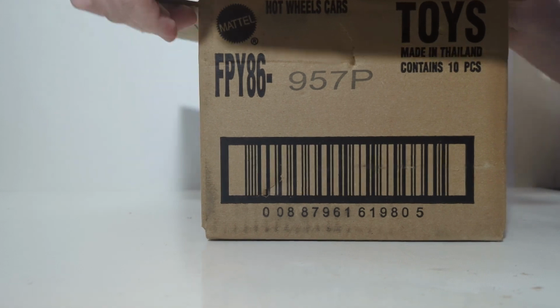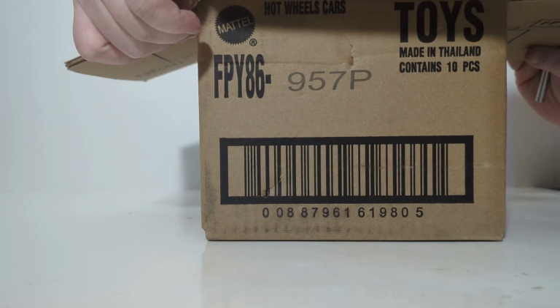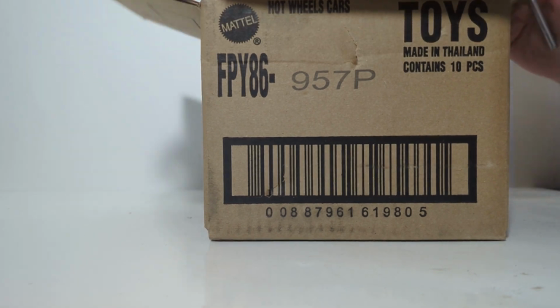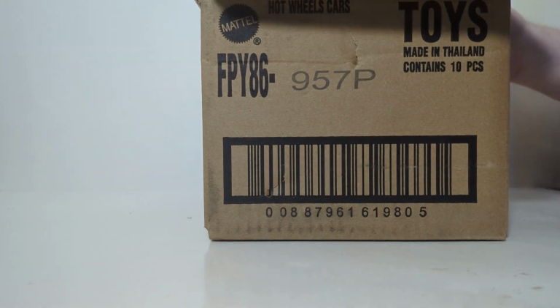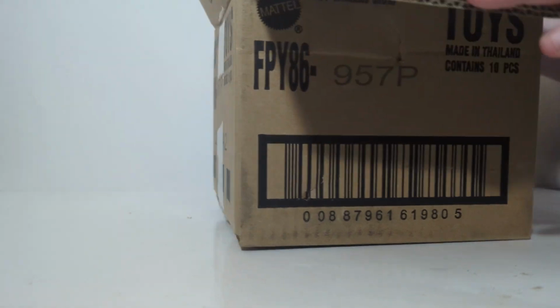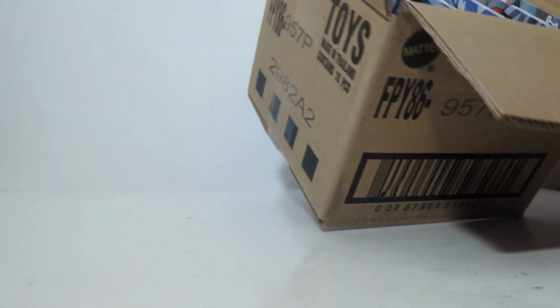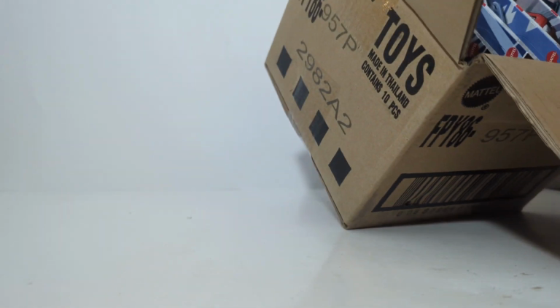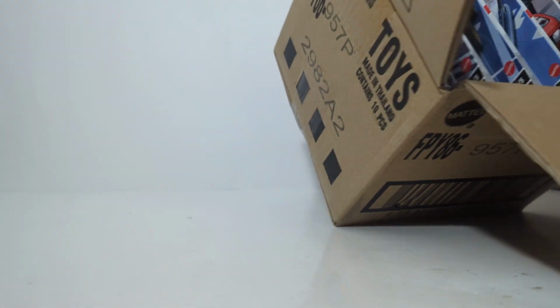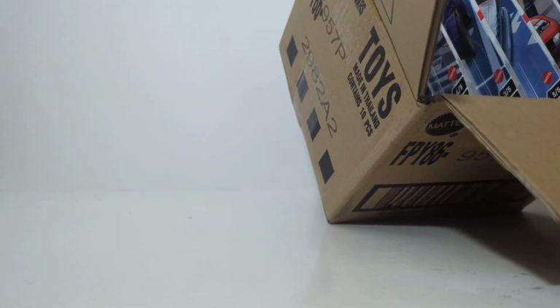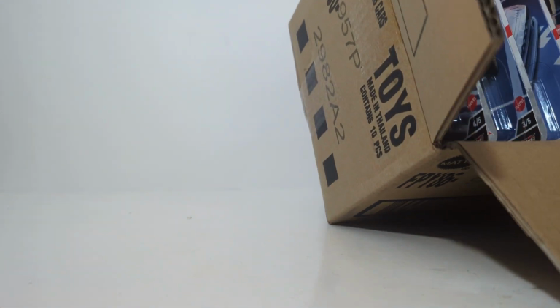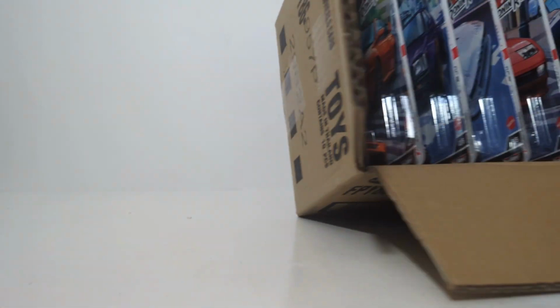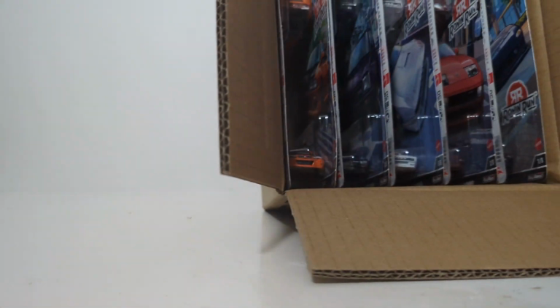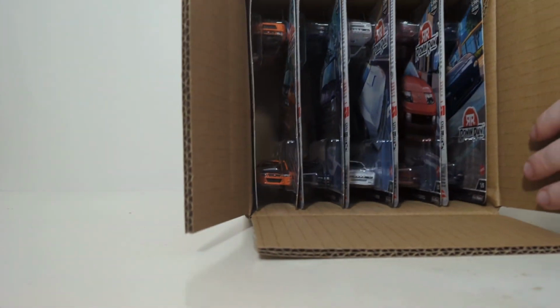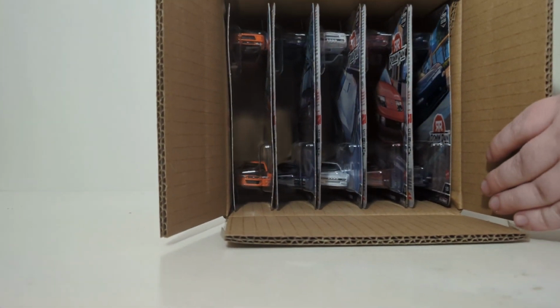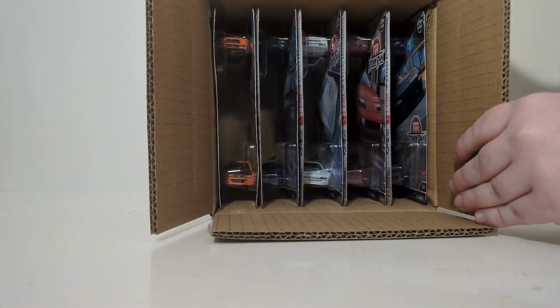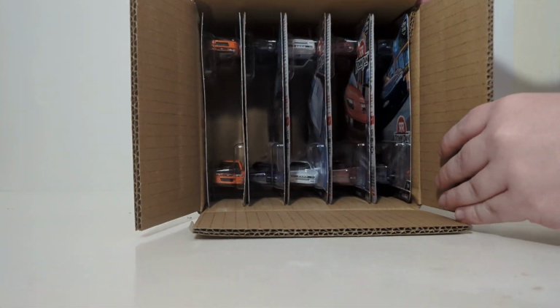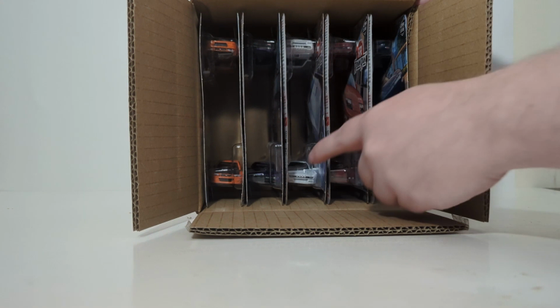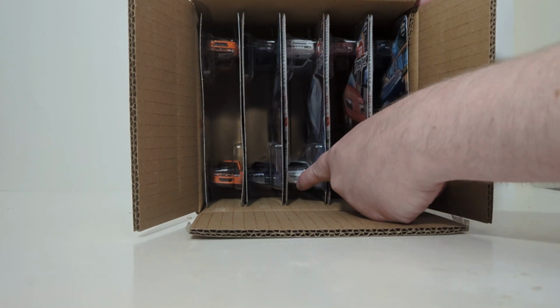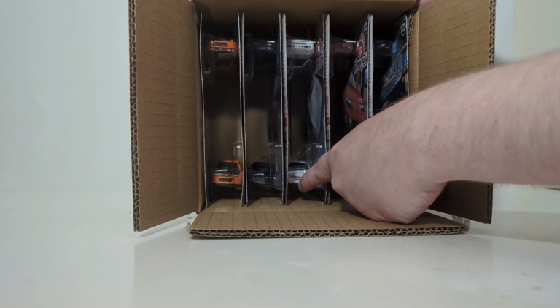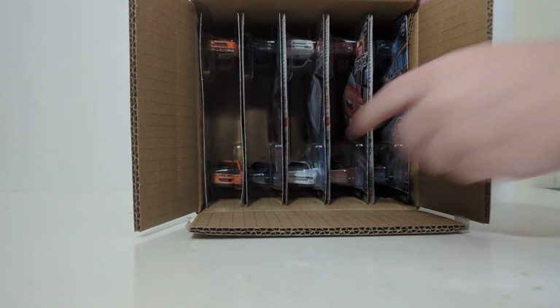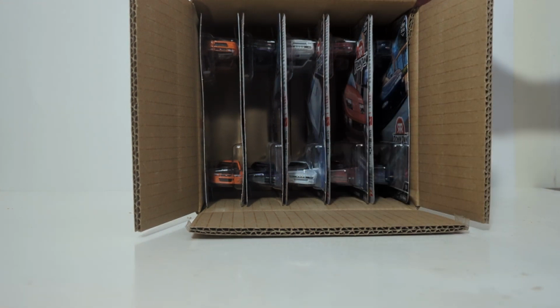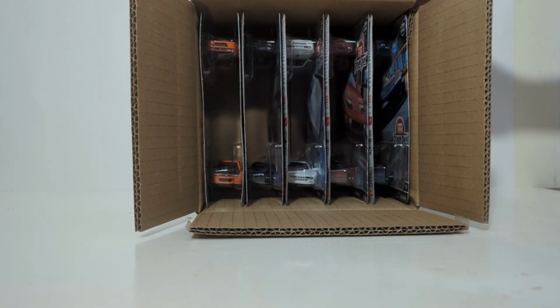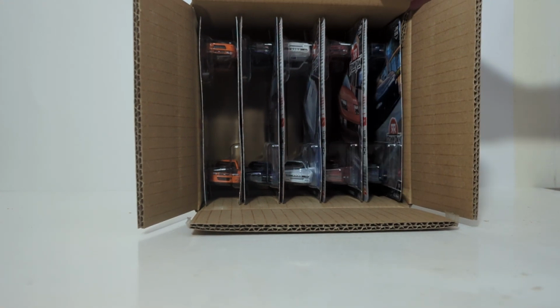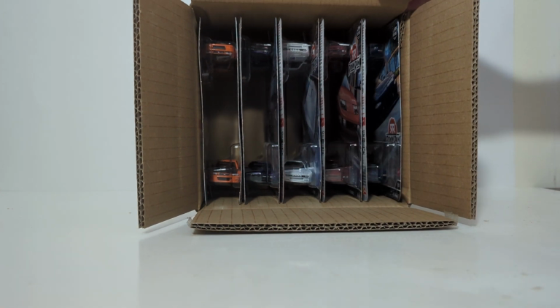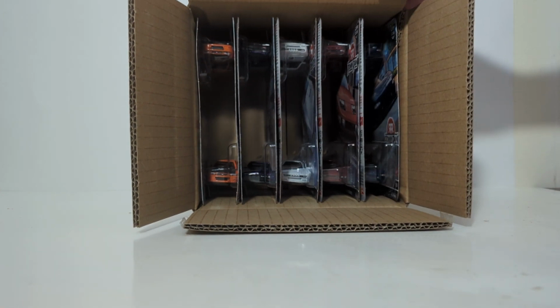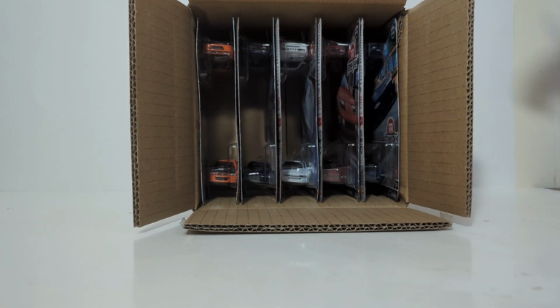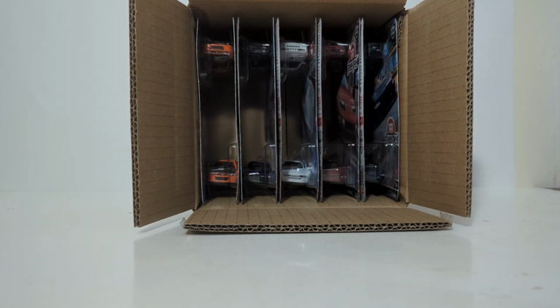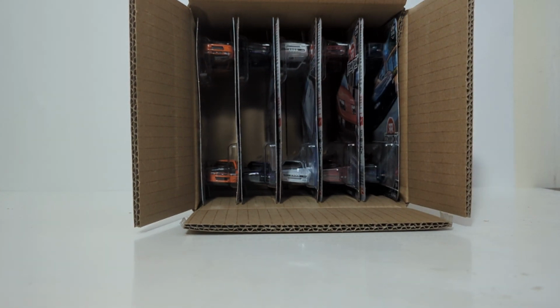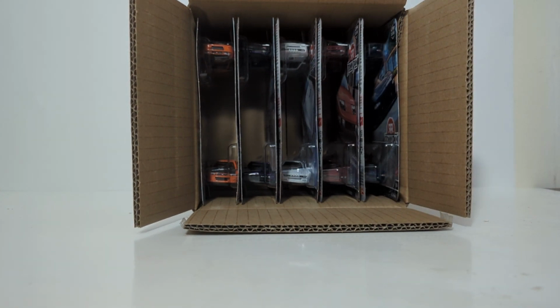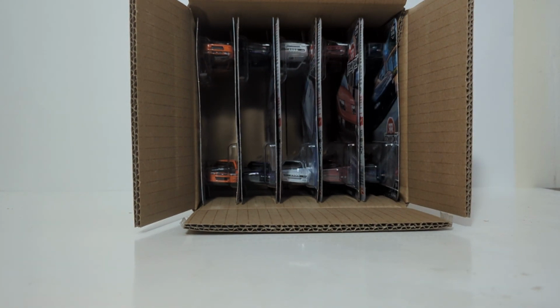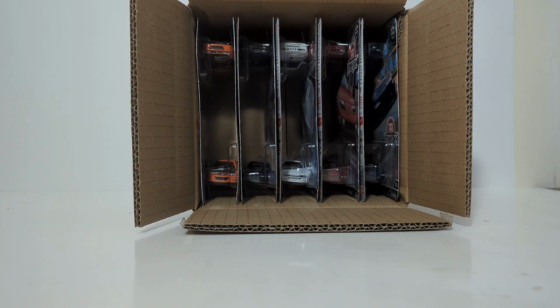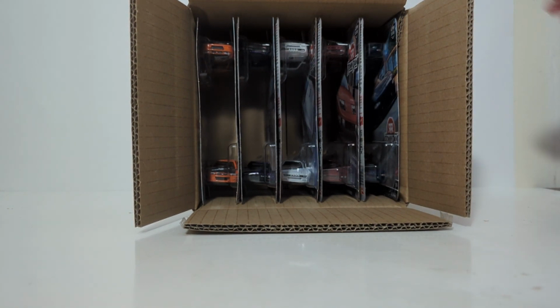Alright, opening up the case. Looks like we were not among the lucky ones, because one of these should be black if it was a chase. But that's alright — I'm very excited. Let's get going anyway.